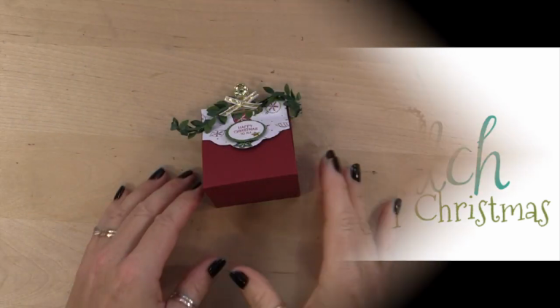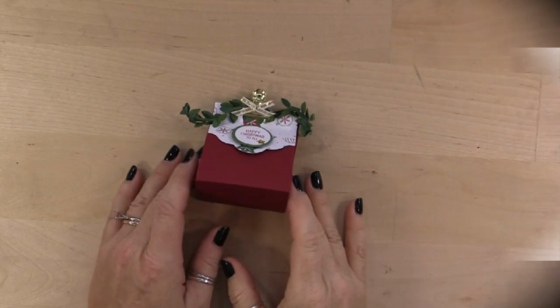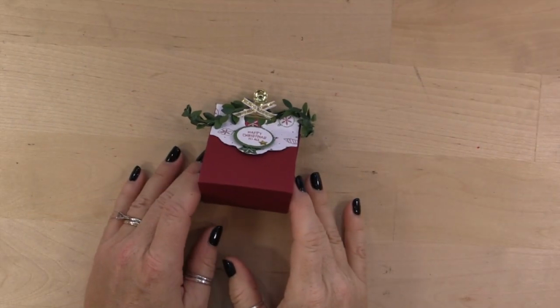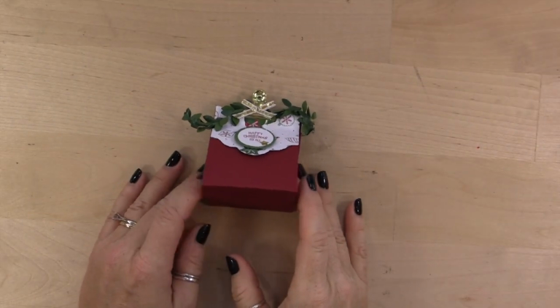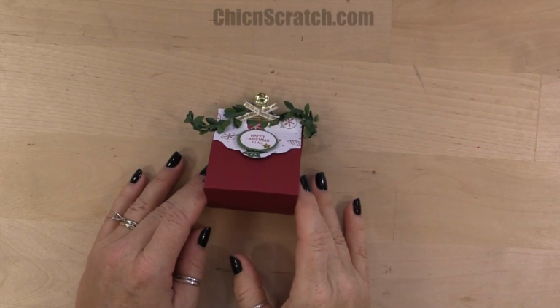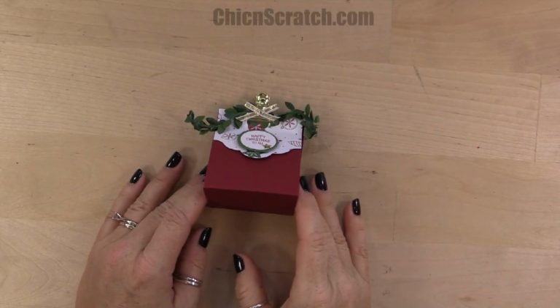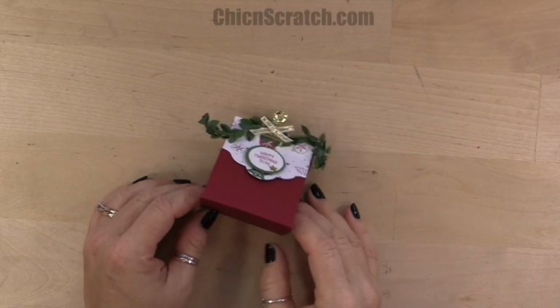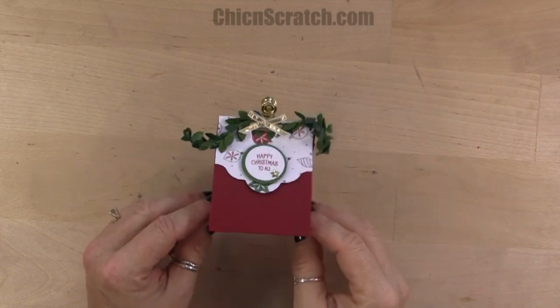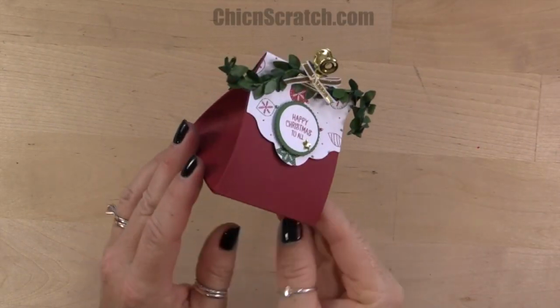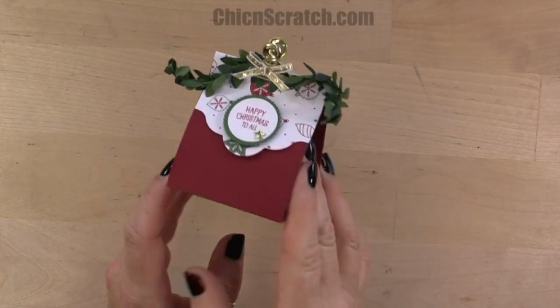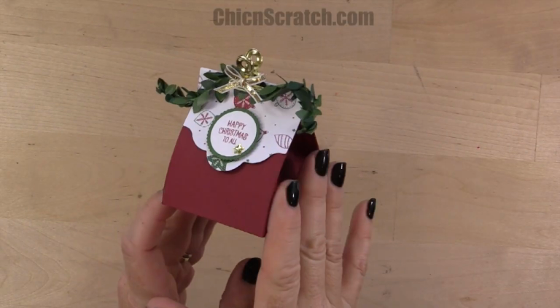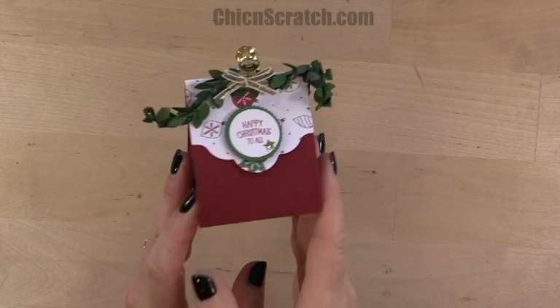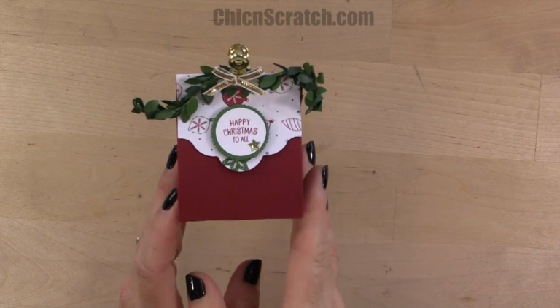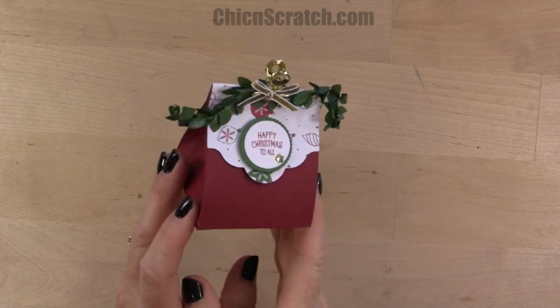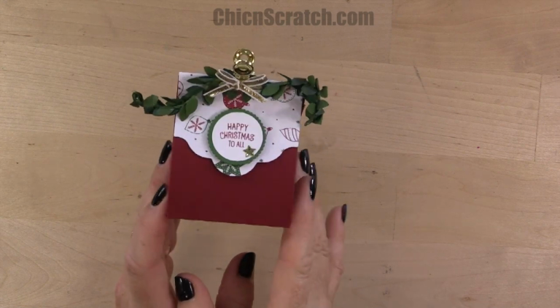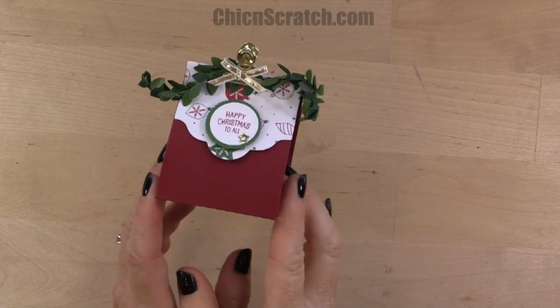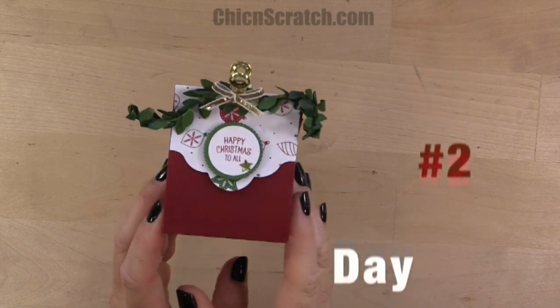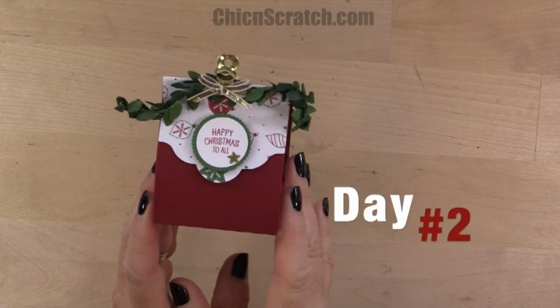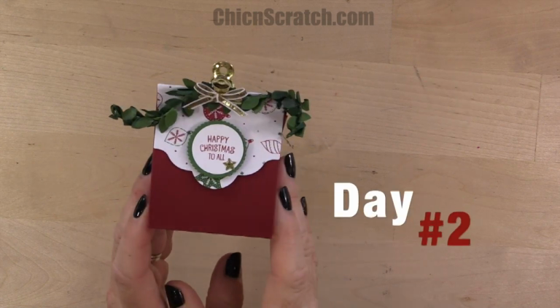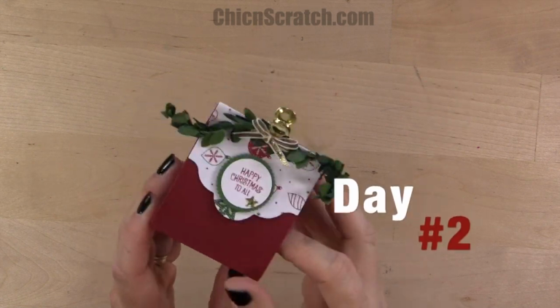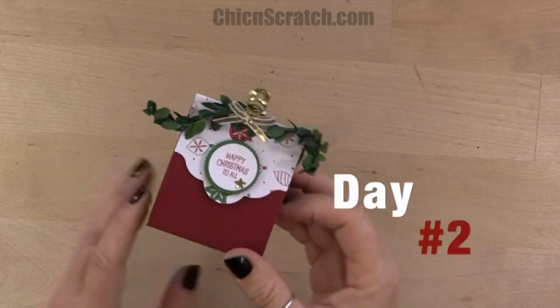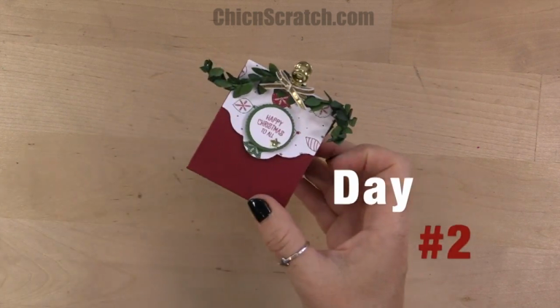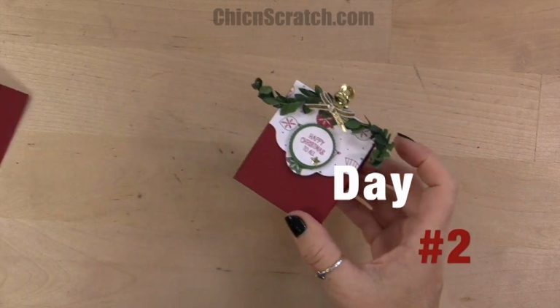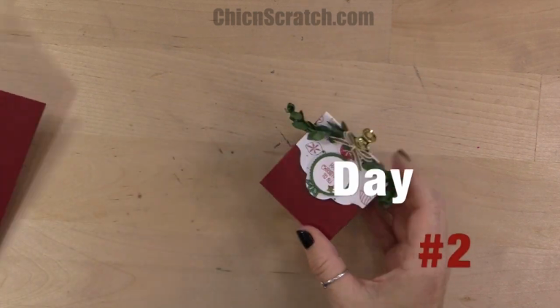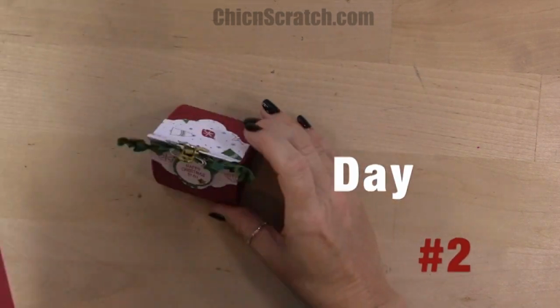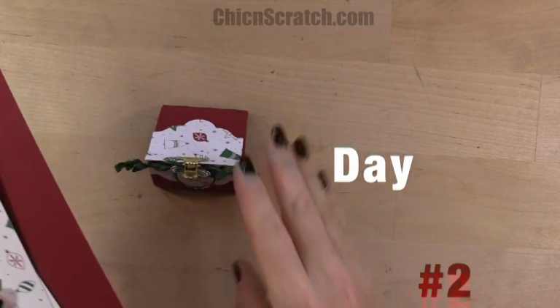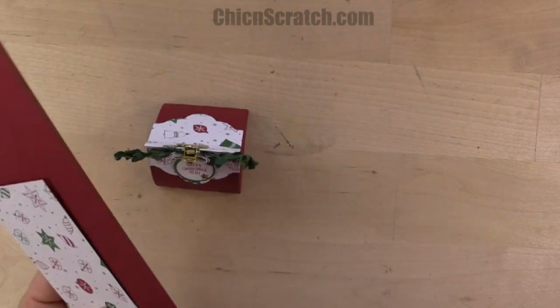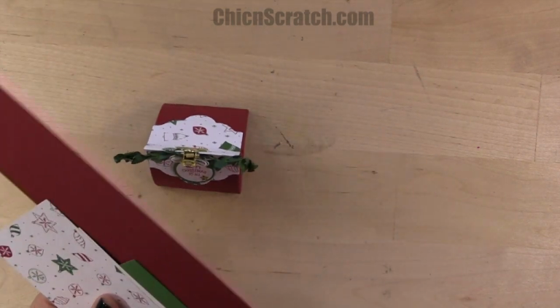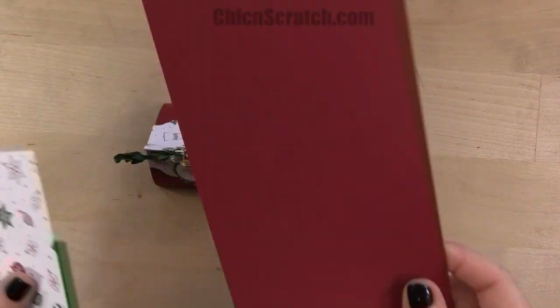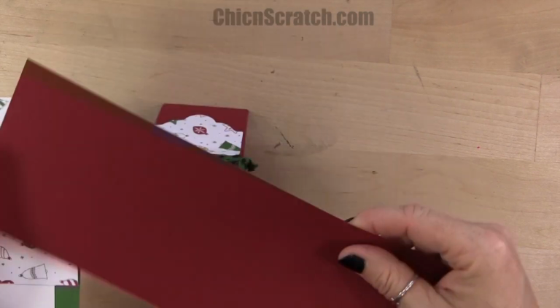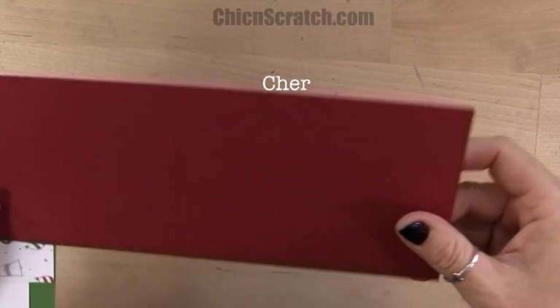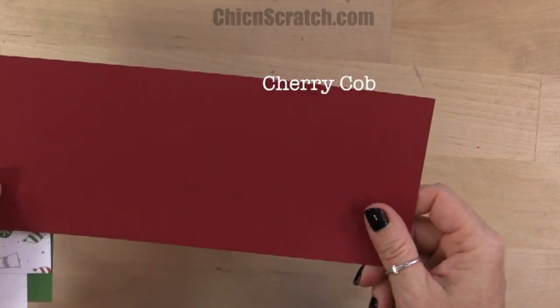Hi, thanks for joining me. This is Angie at Chicken Scratch. This is the project we're making today, and this is day two of the 12 Days of Christmas. The supplies you're going to need is cherry cobbler cardstock.